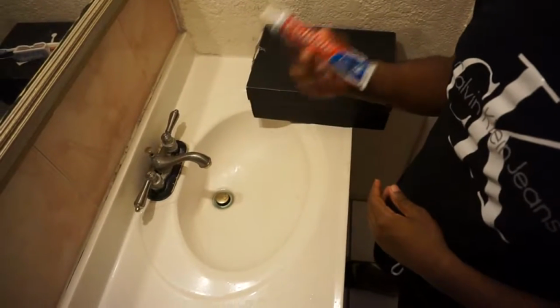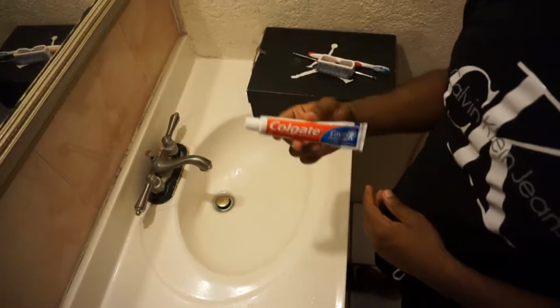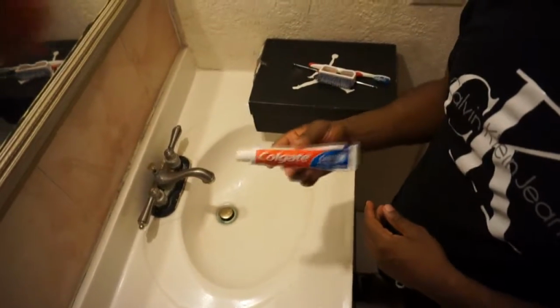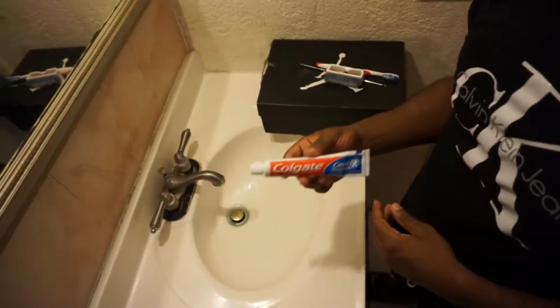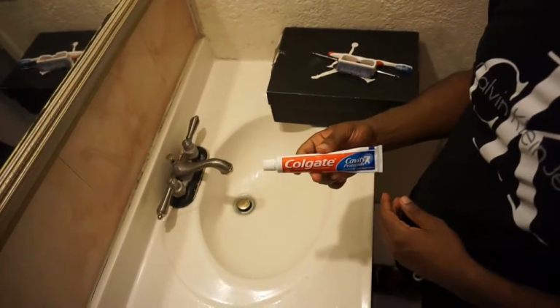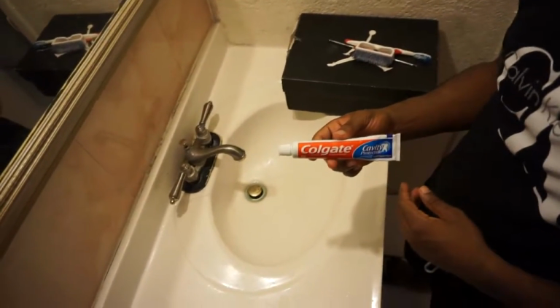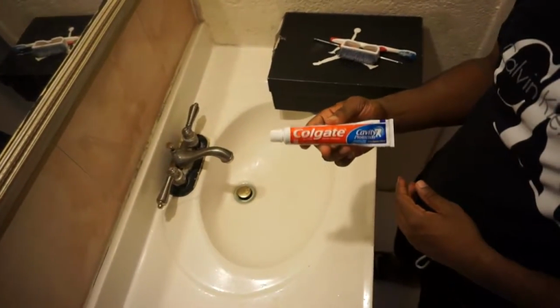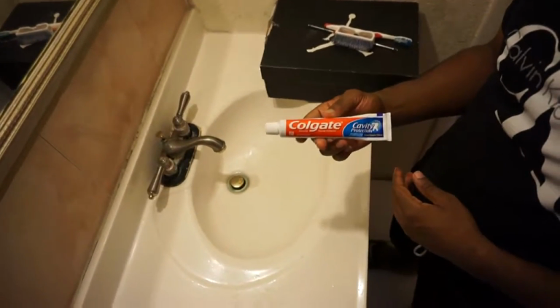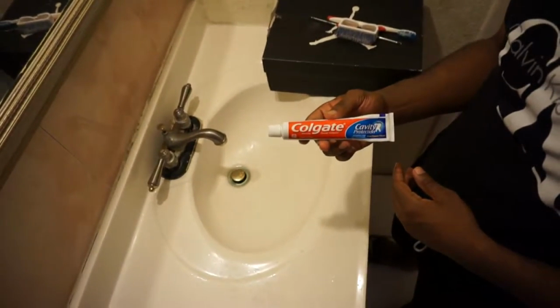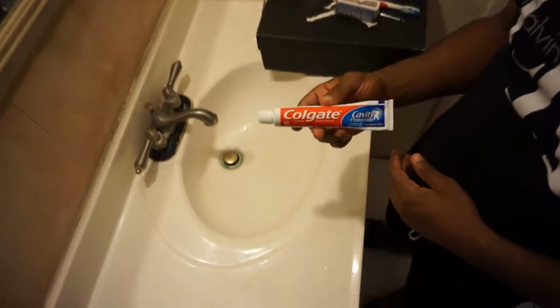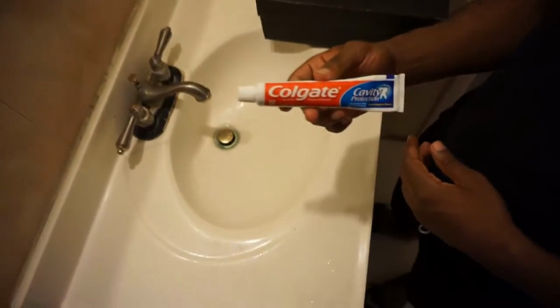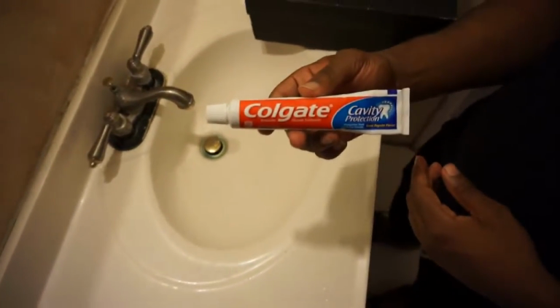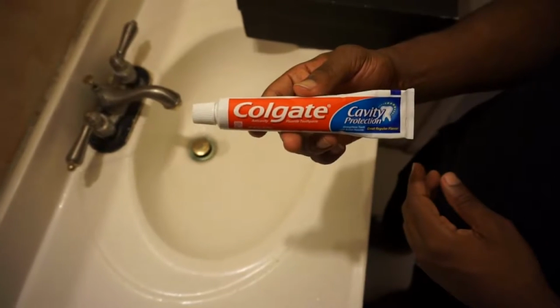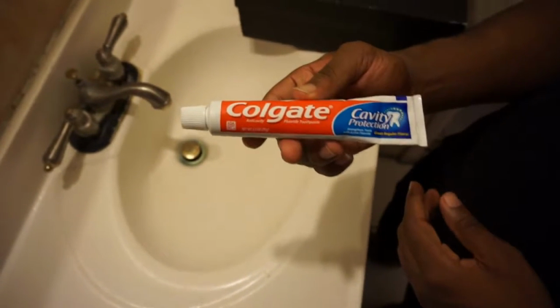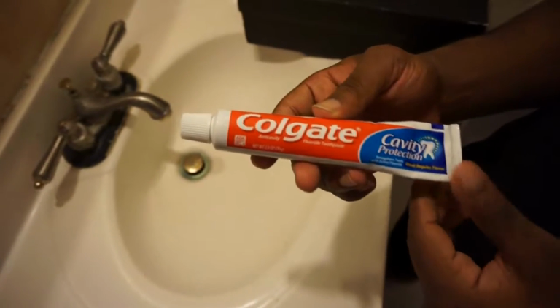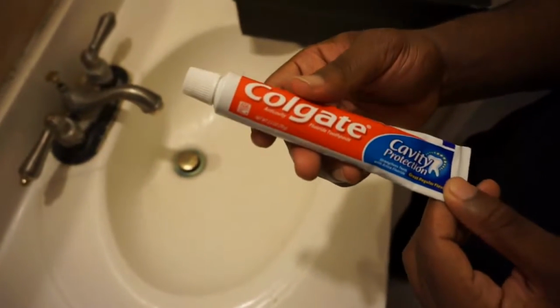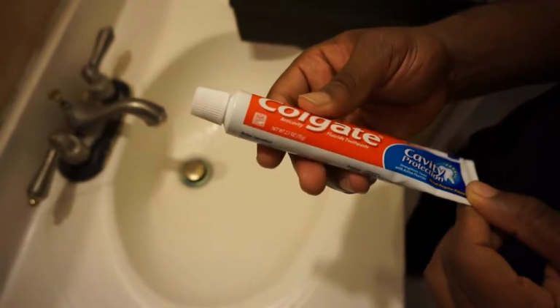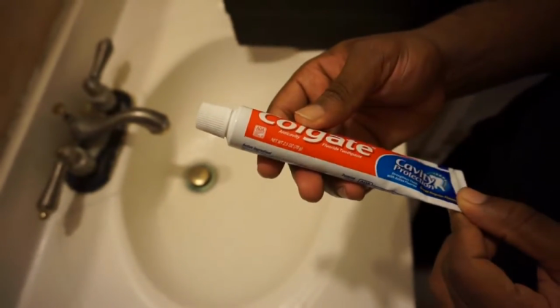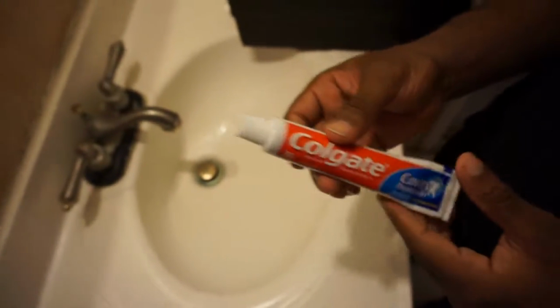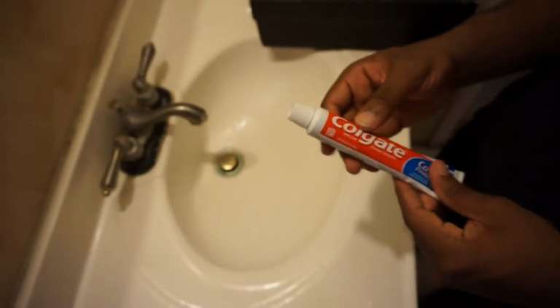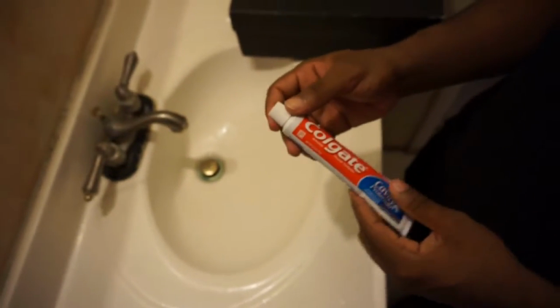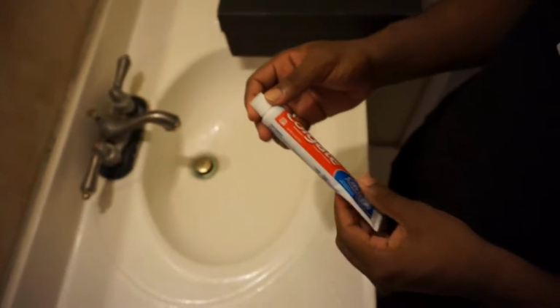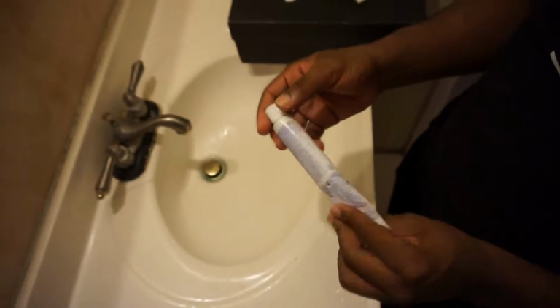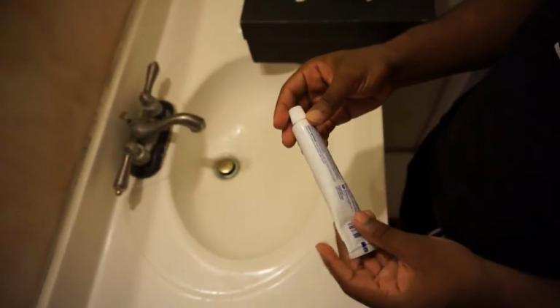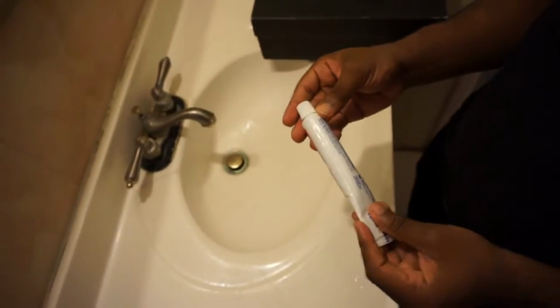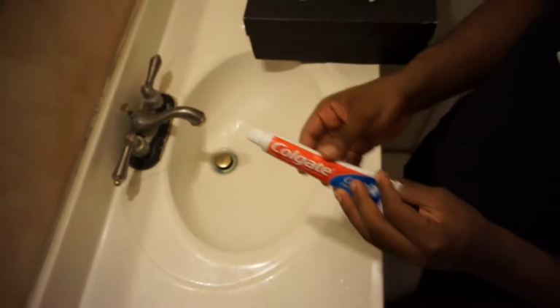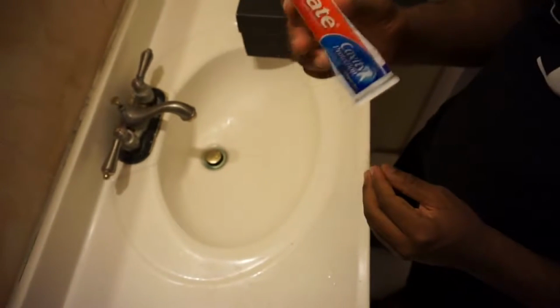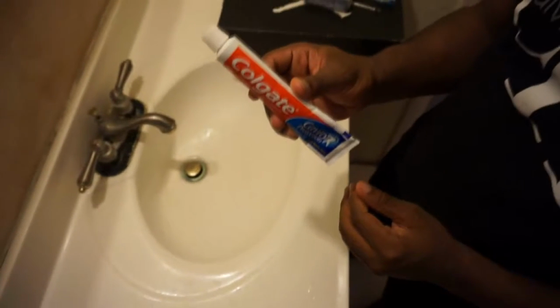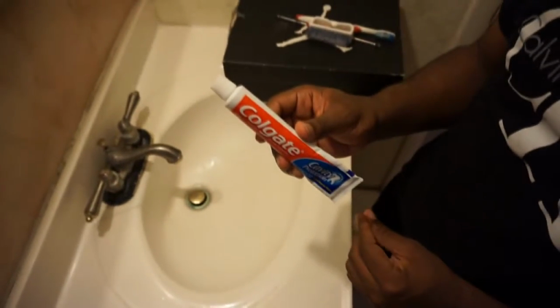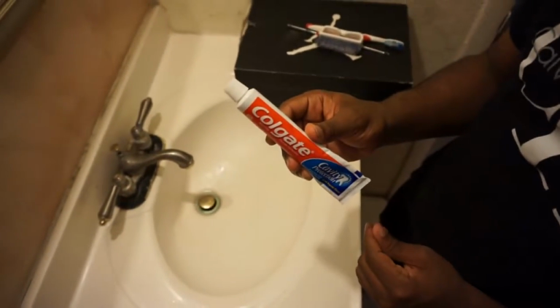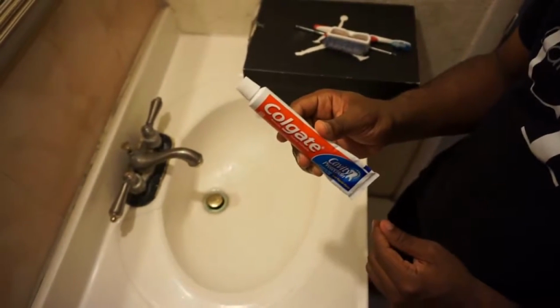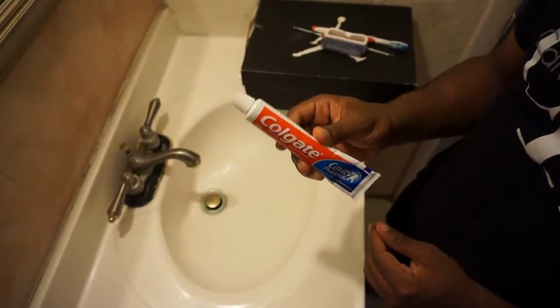This doesn't only help your teeth, it helps your shoes. Before I even had any shoe cleaning product, this was the love and joy.